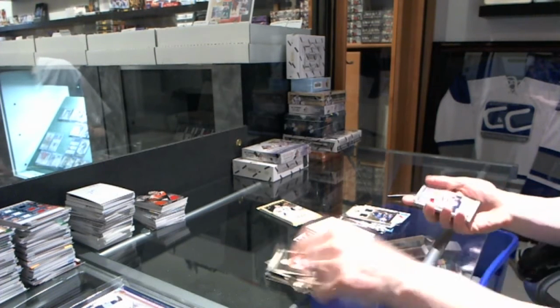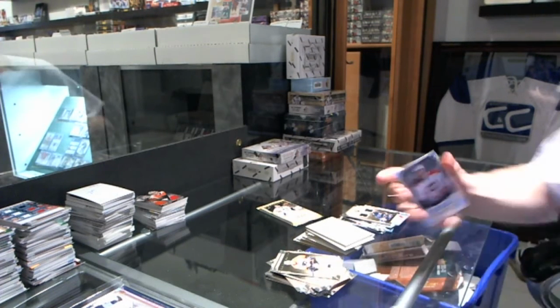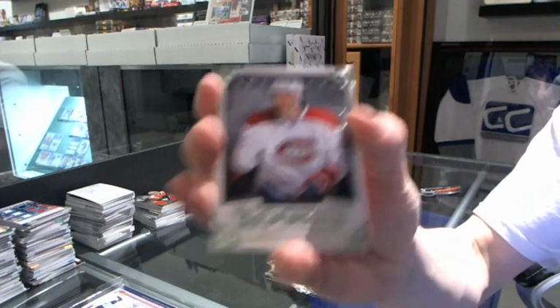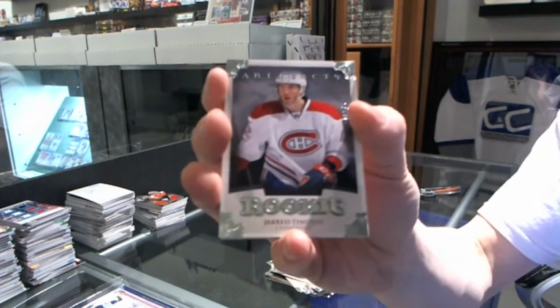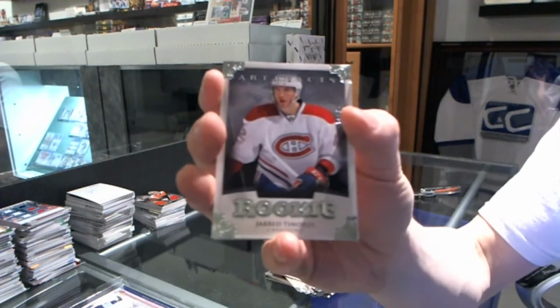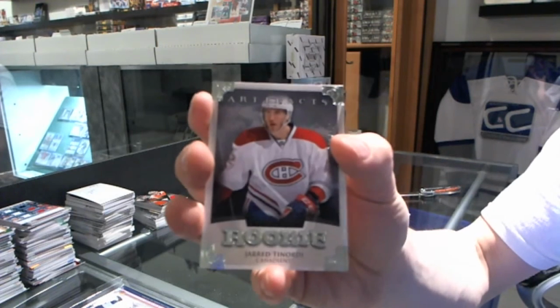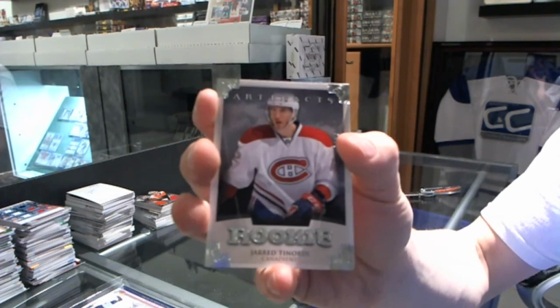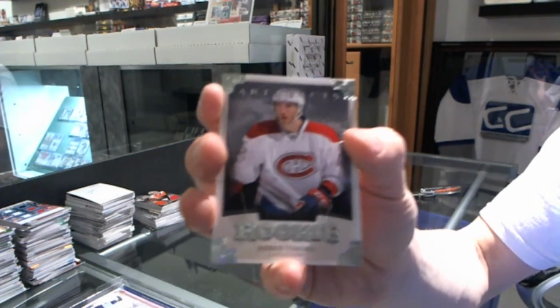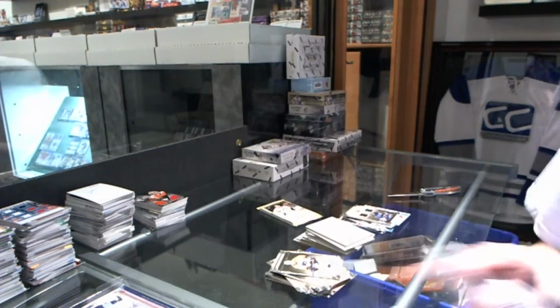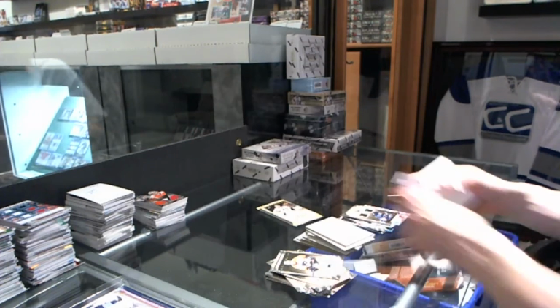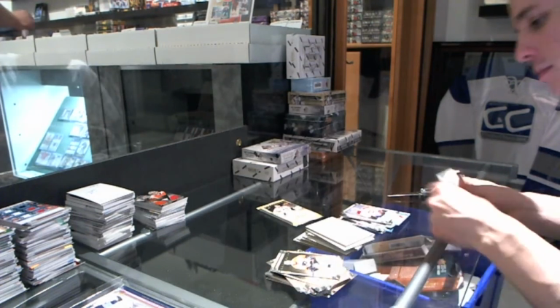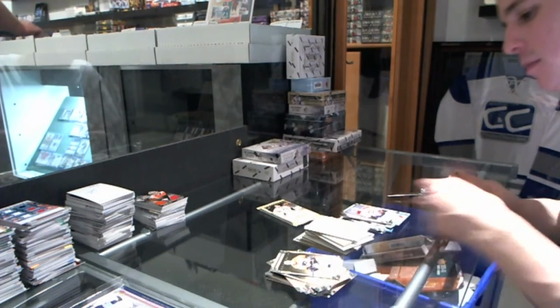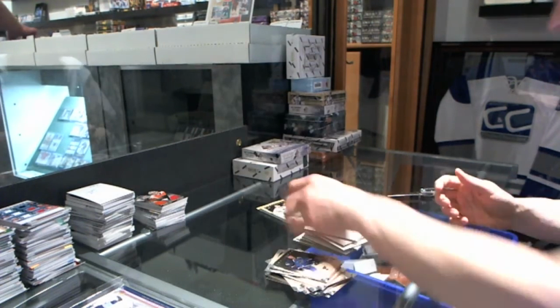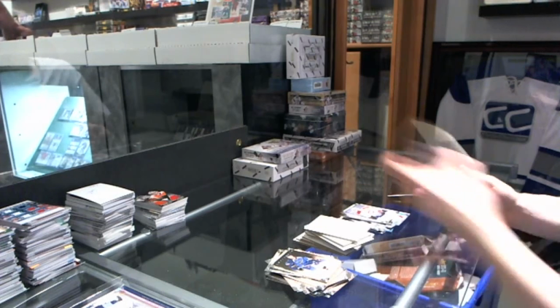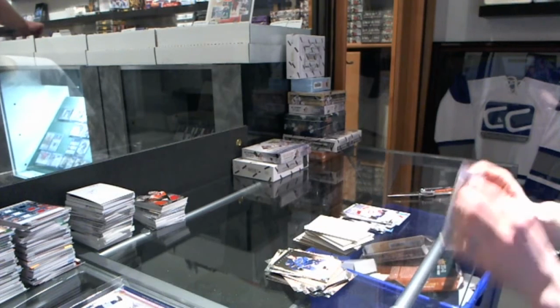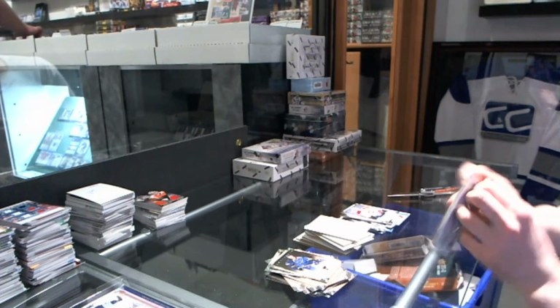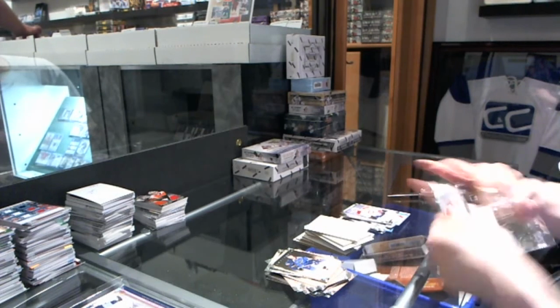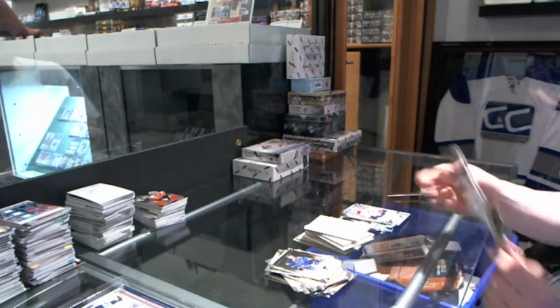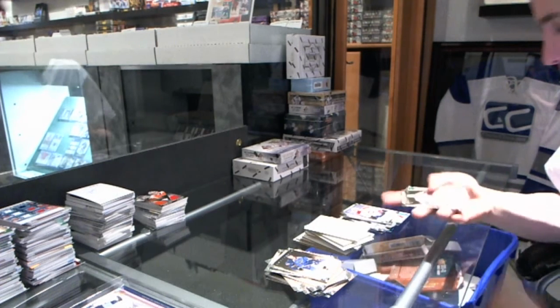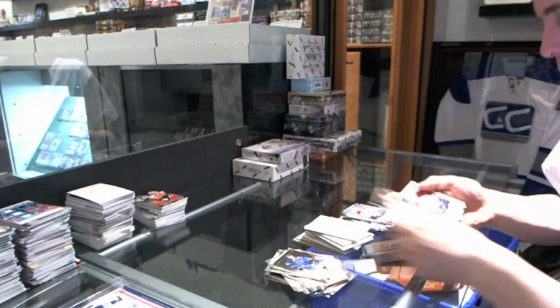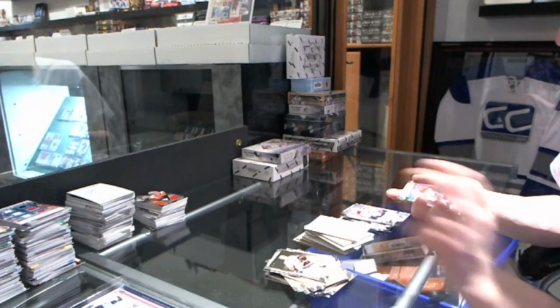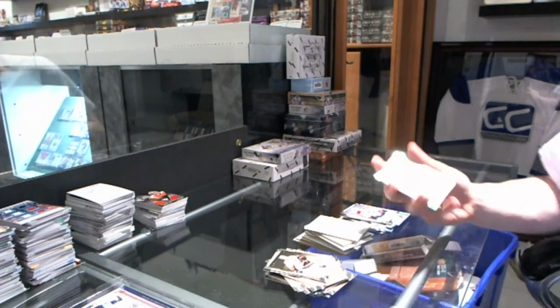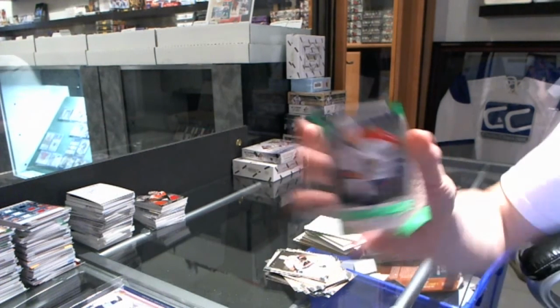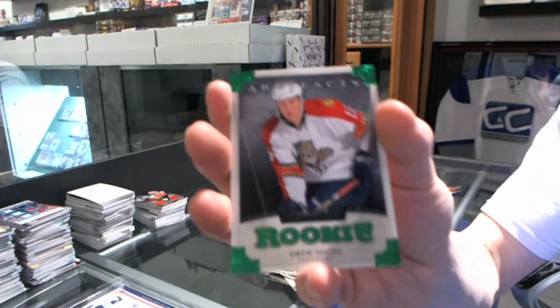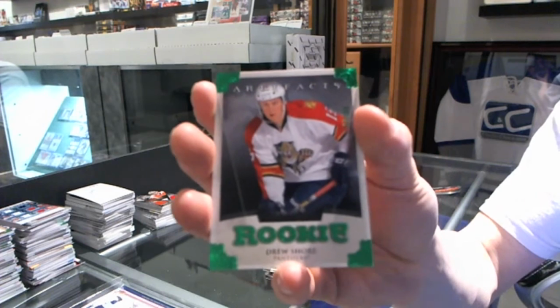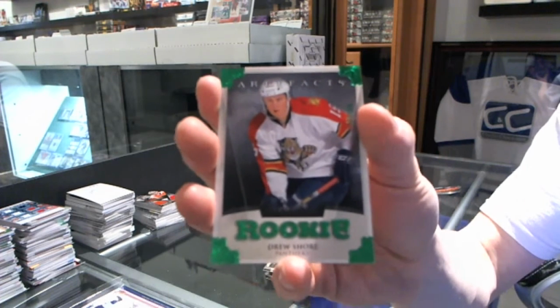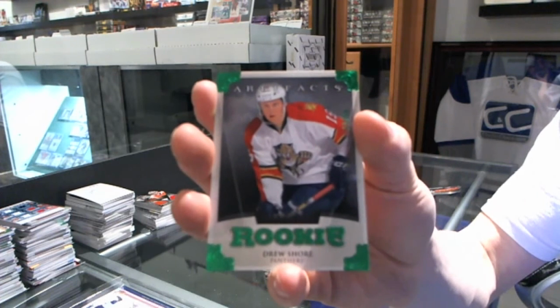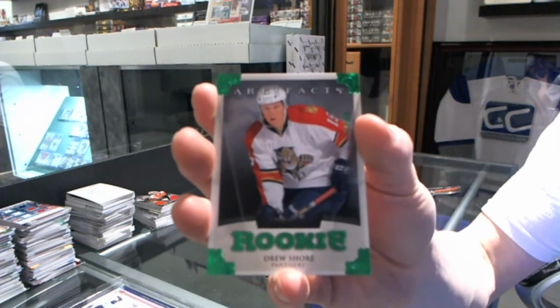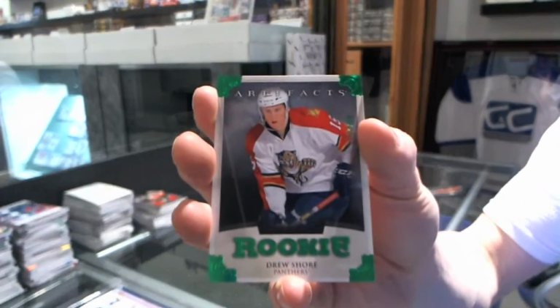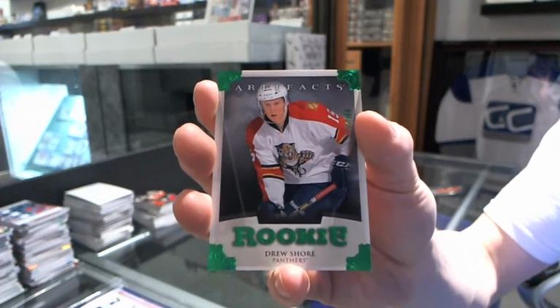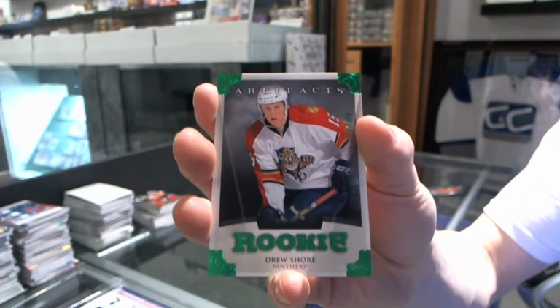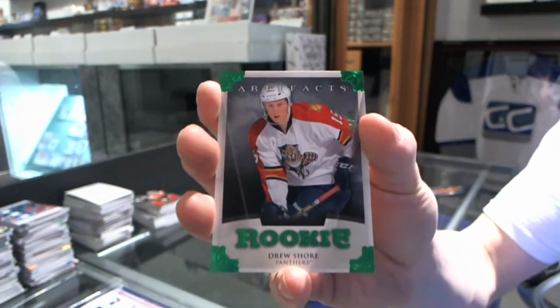Rookie to $9.99 for the Montreal Canadiens, Jared Tenorti. And we've got a Rookie Emeralds Parallel, numbered to 99 for the Florida Panthers, Drew Shor.